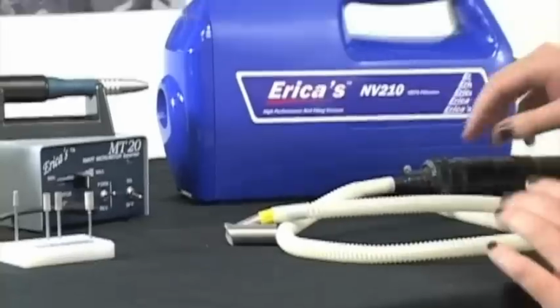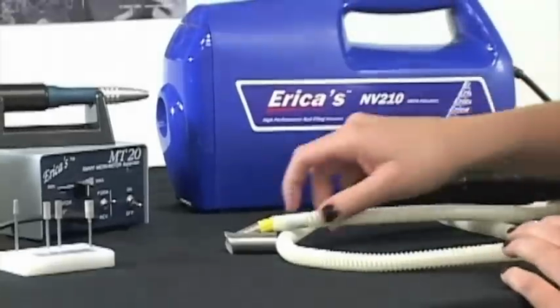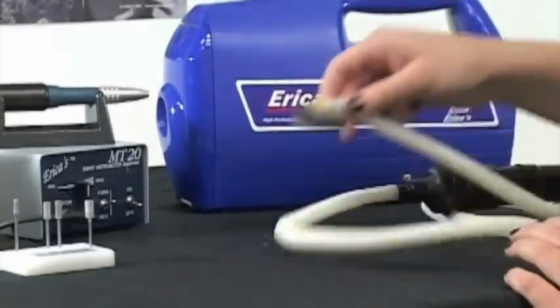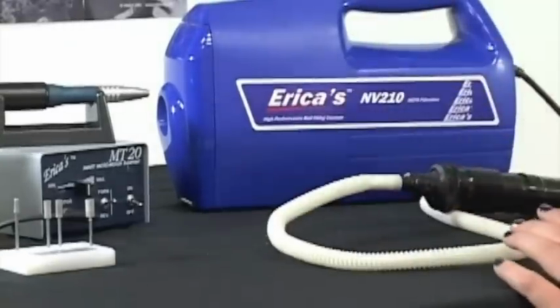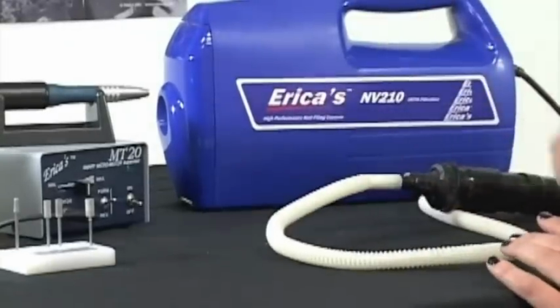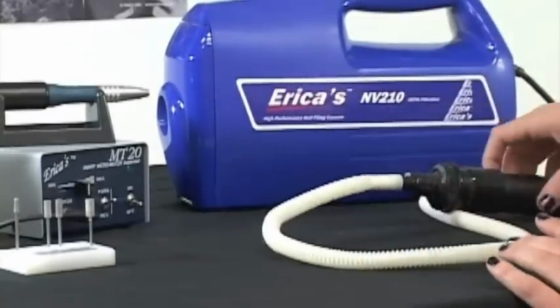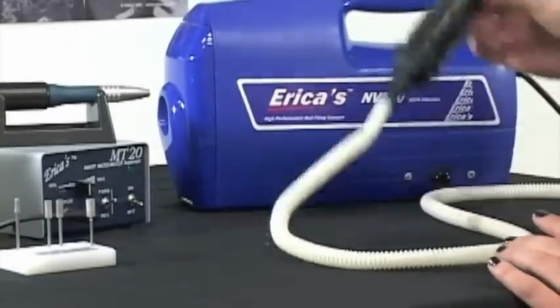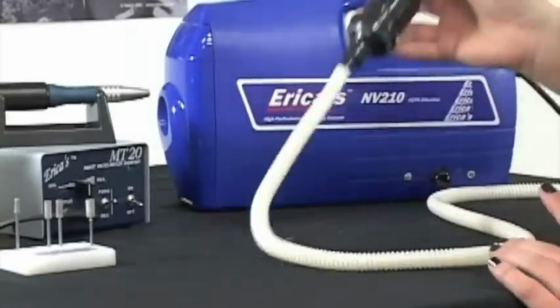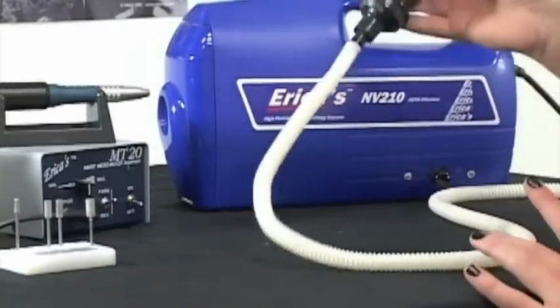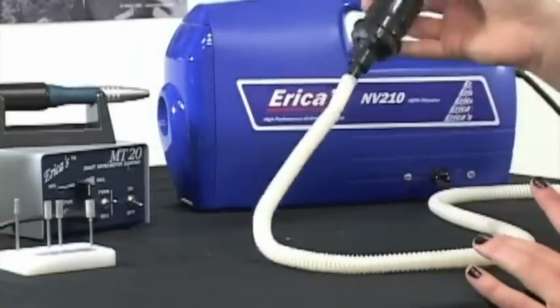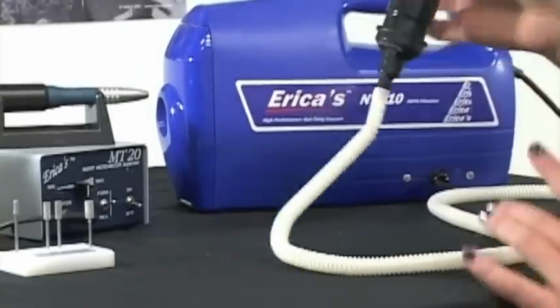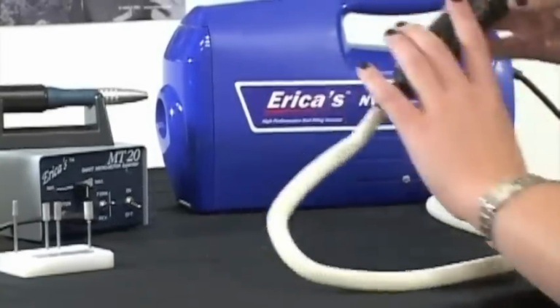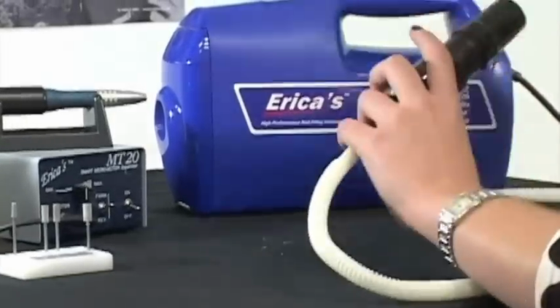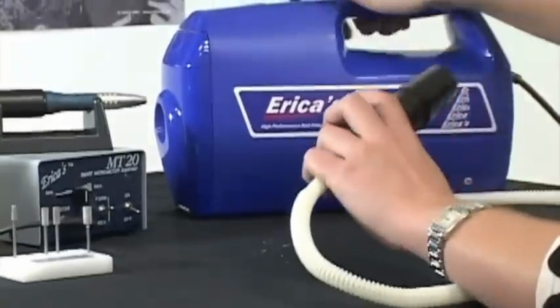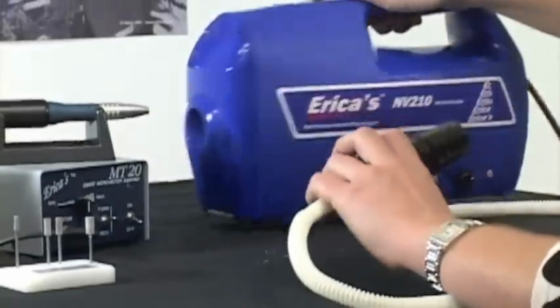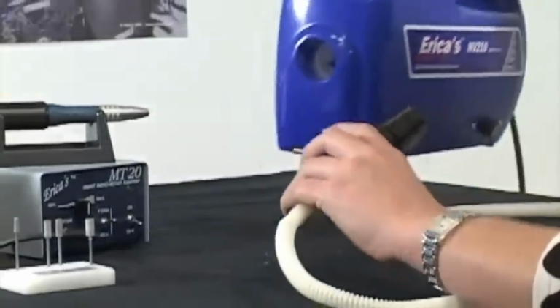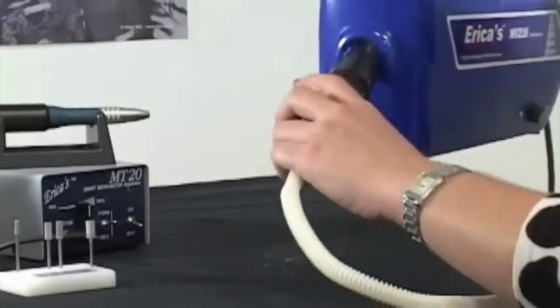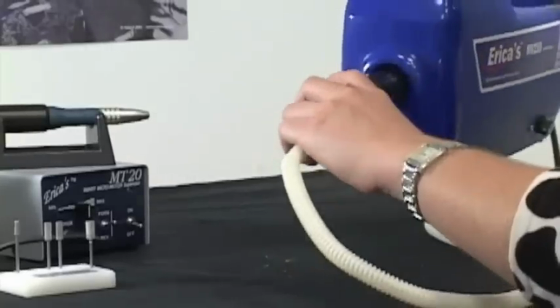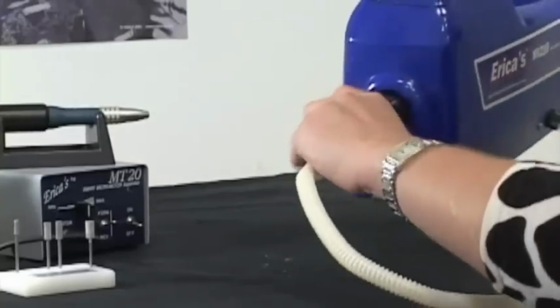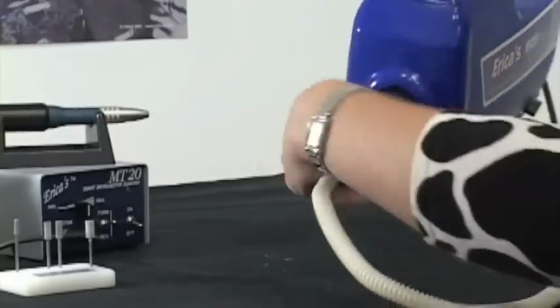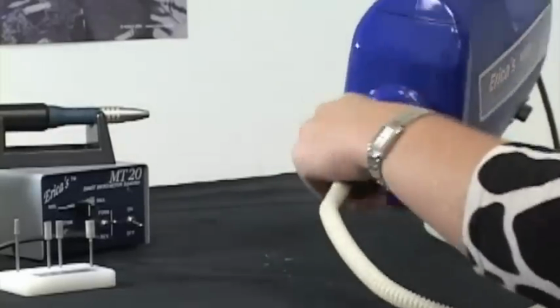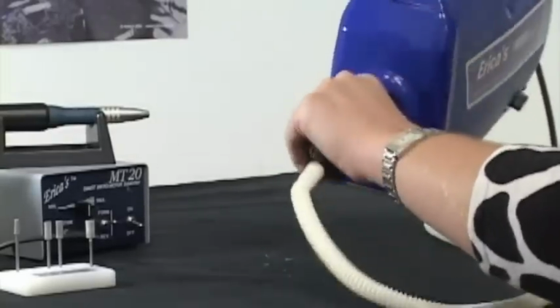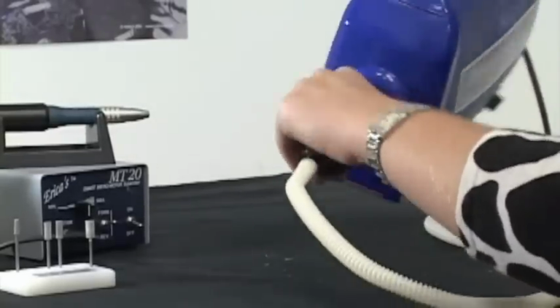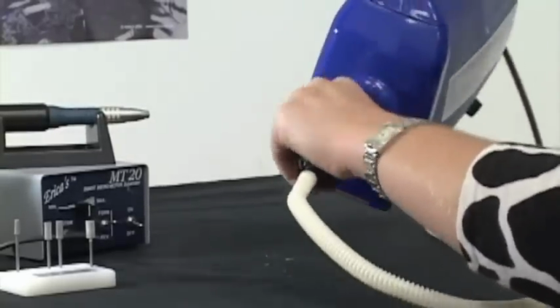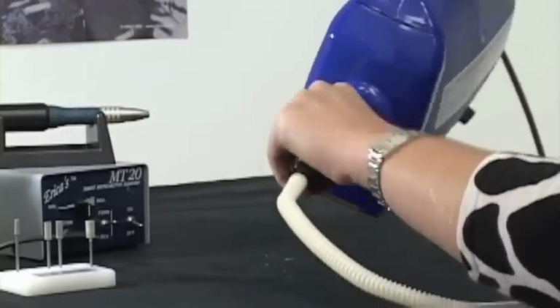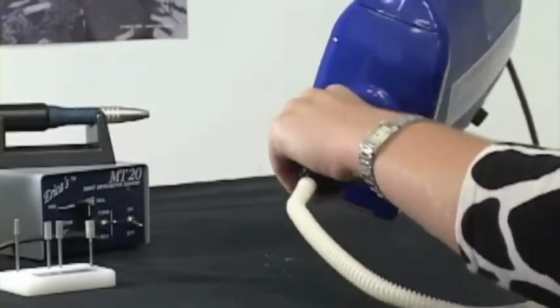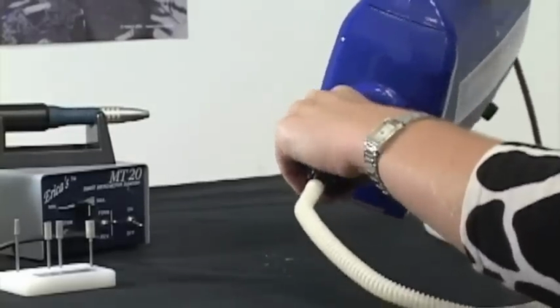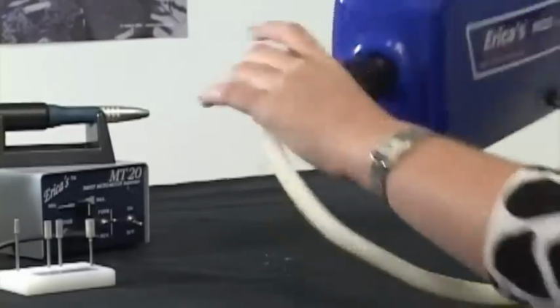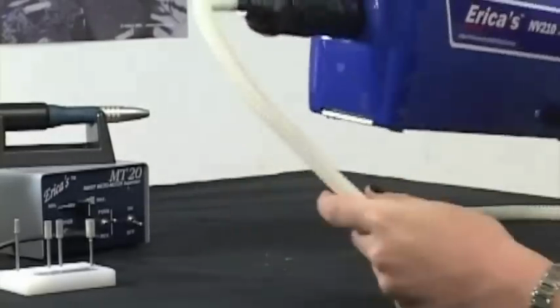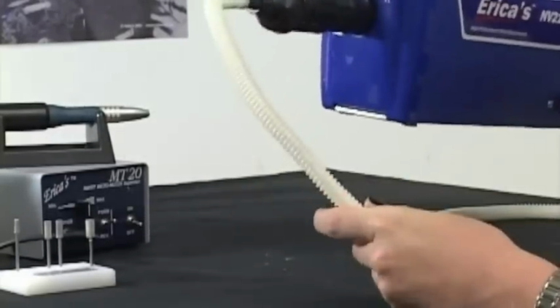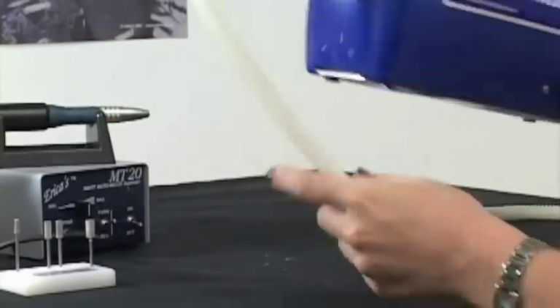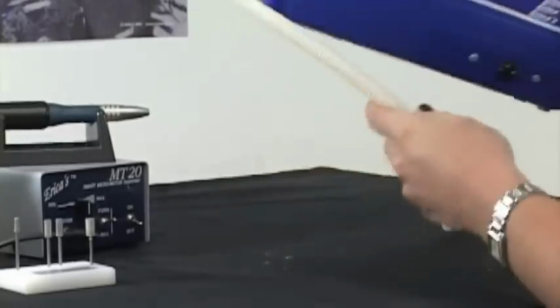Right now I'm going to assemble it. You're going to take the connector and put it in the large hole in the front of your machine. Just give it a wiggle and it's as simple as that.